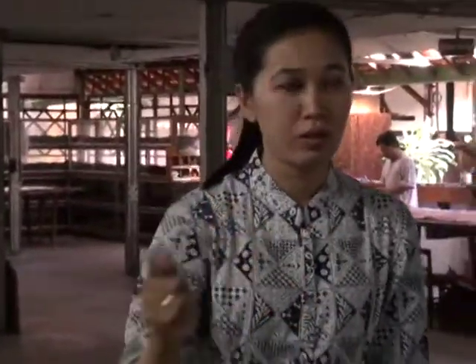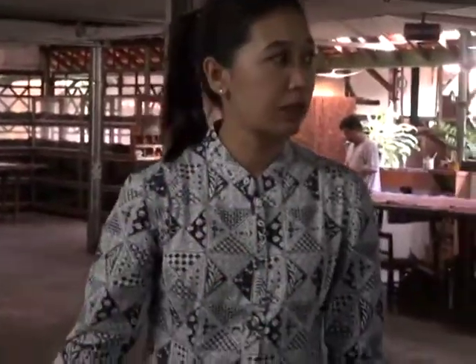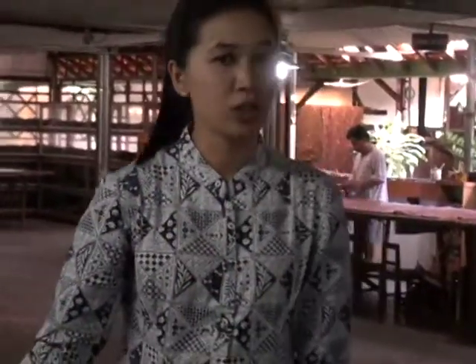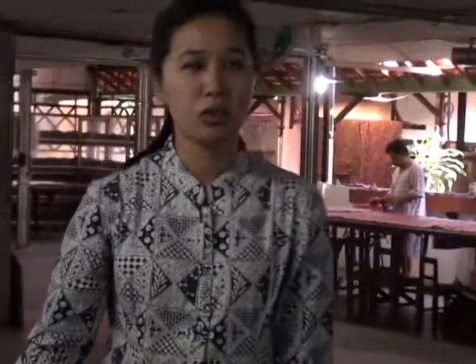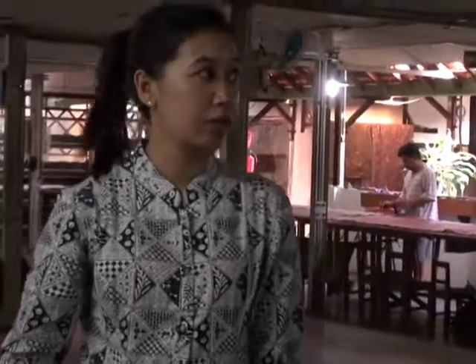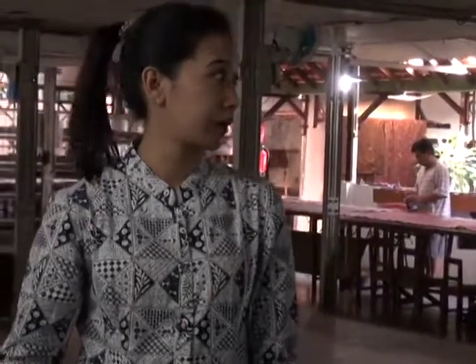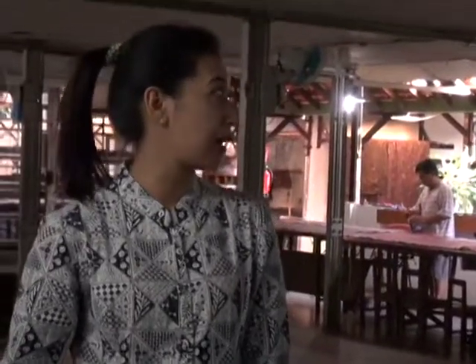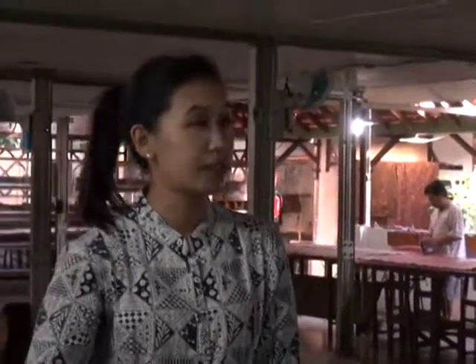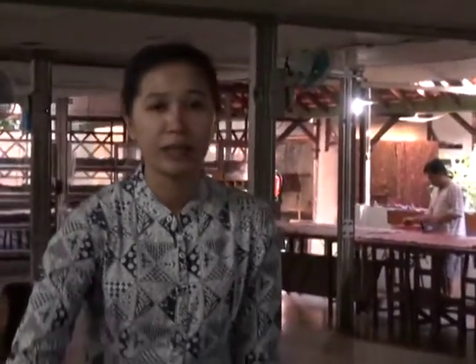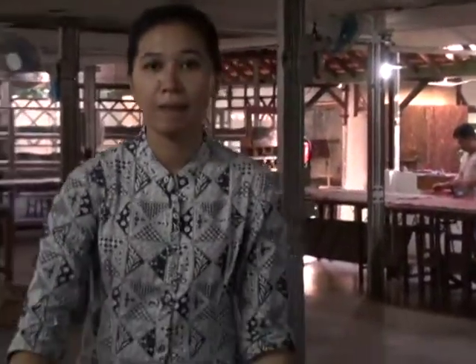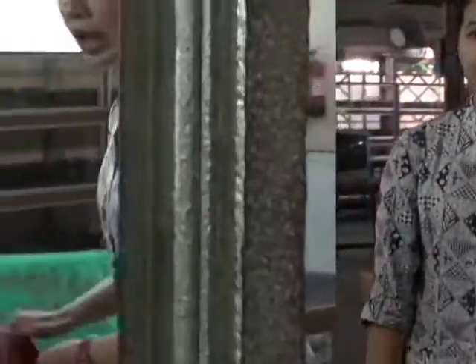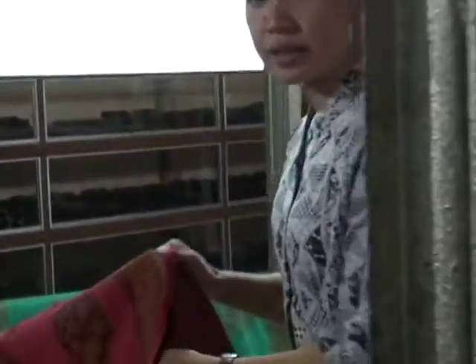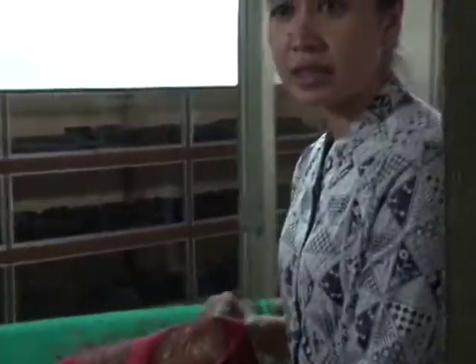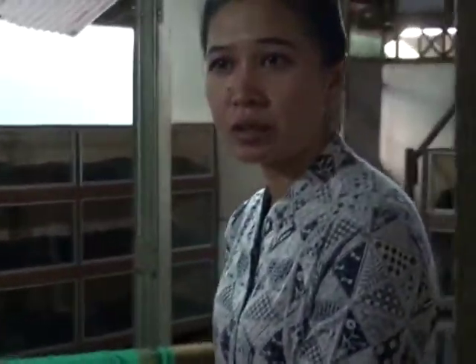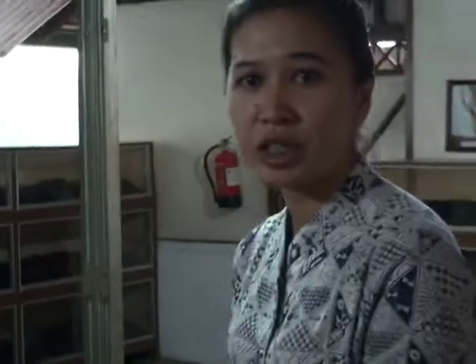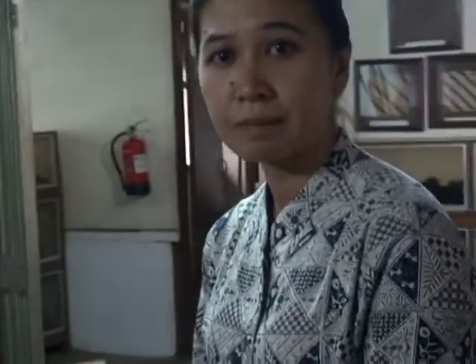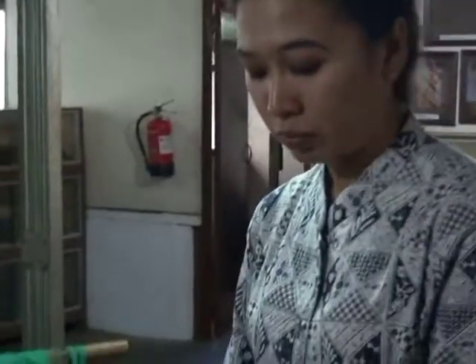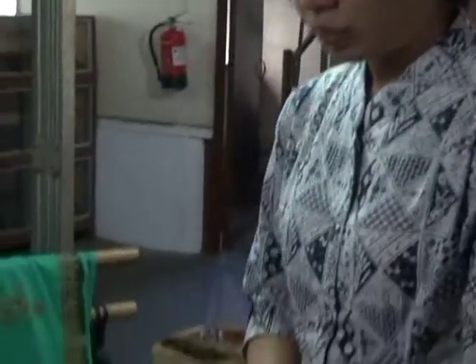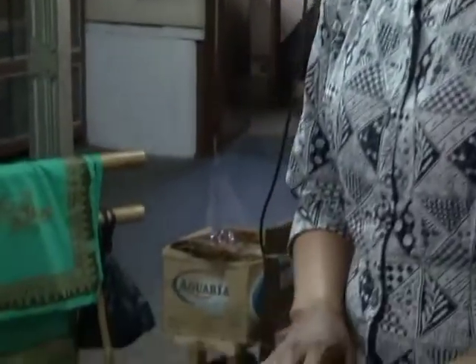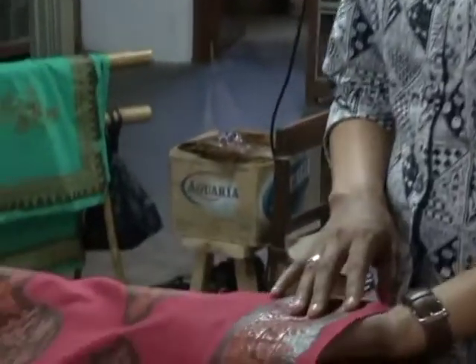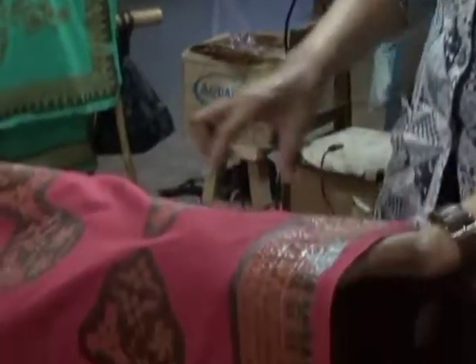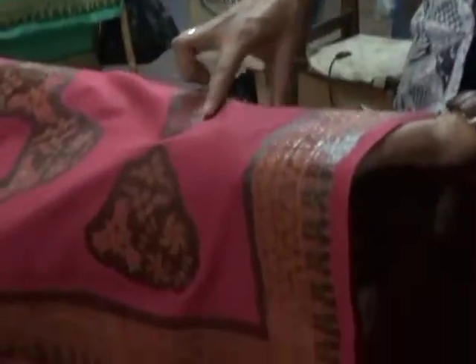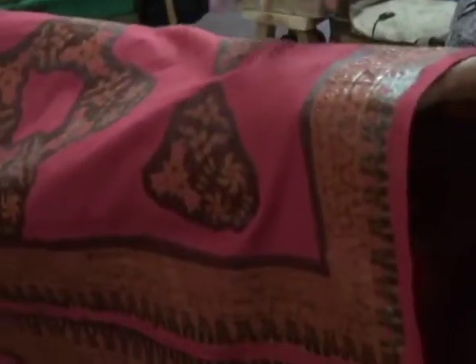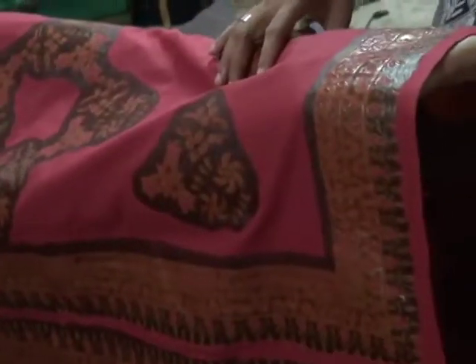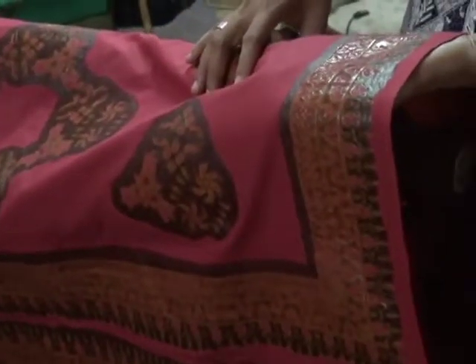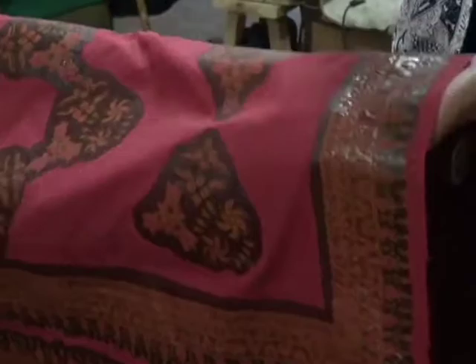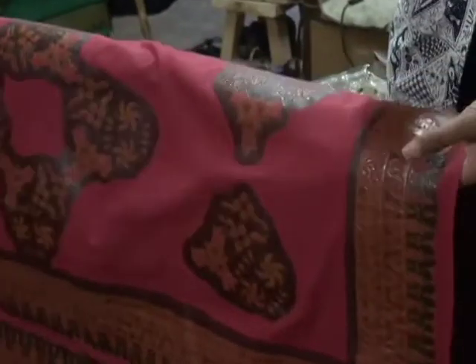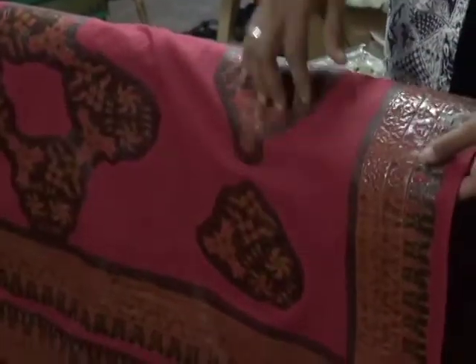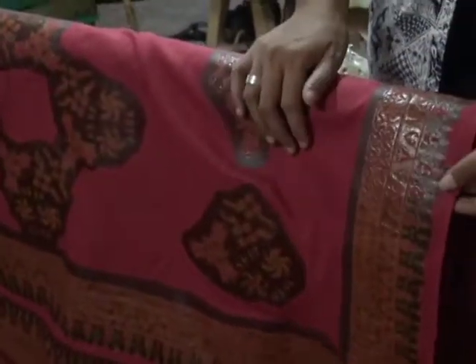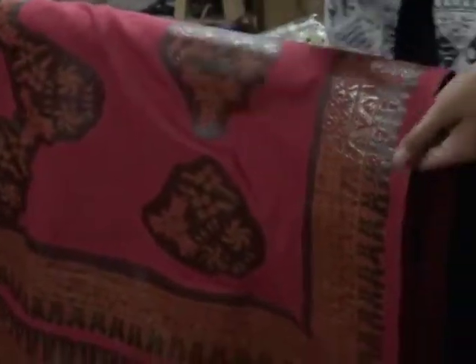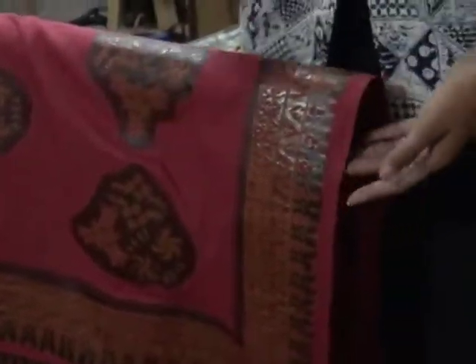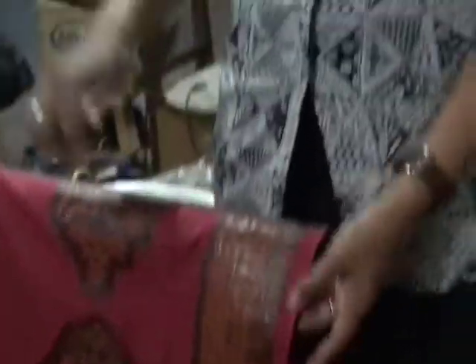For this motif it's our own creation, our imagination — that's why in the hand-writing batik process we don't have the same pattern twice. This is a combination batik, meaning the motif is done by stamp, but the details and finishing are done by hand.